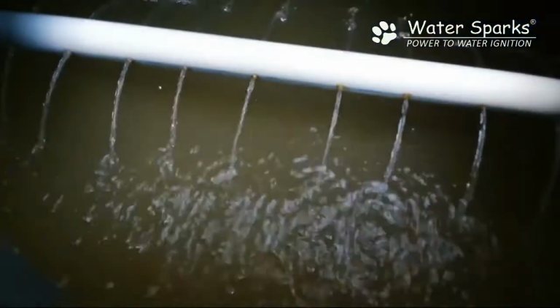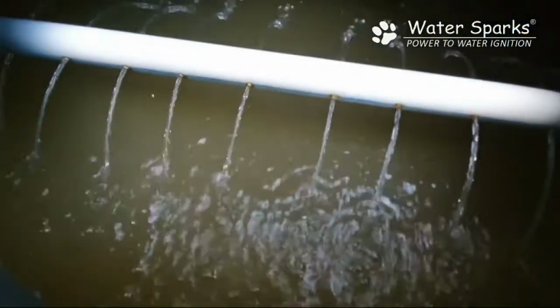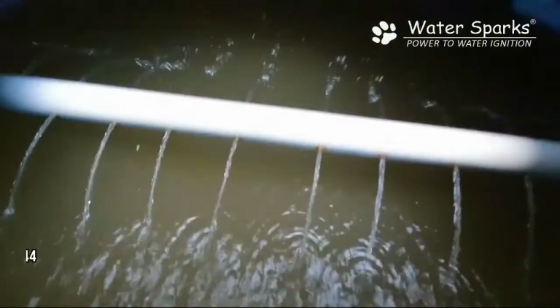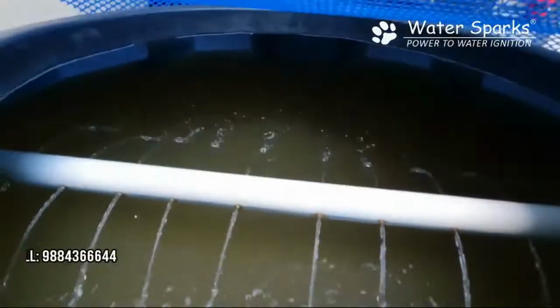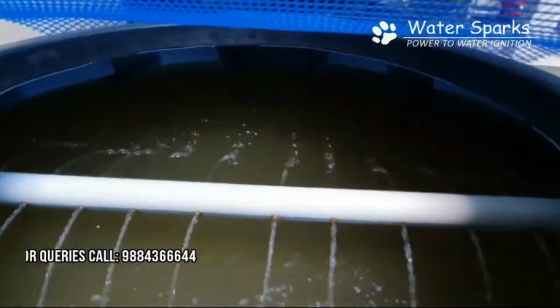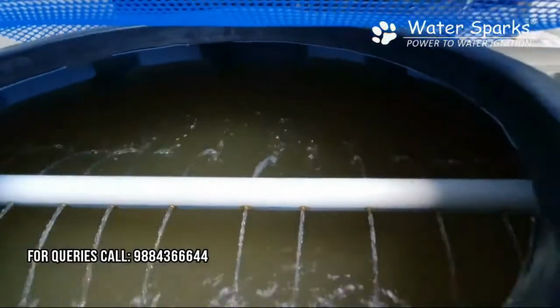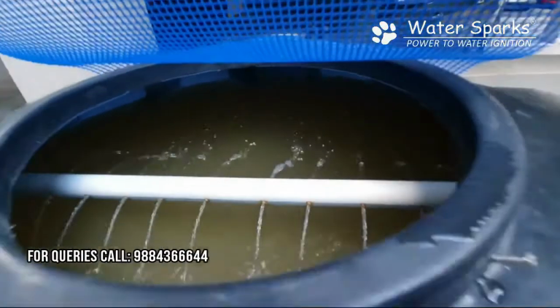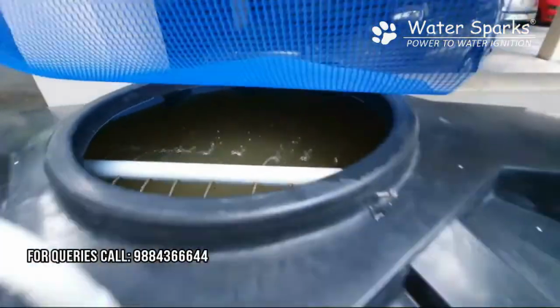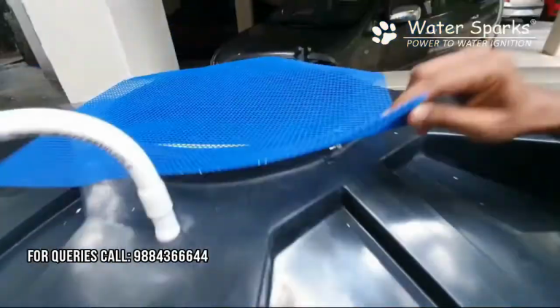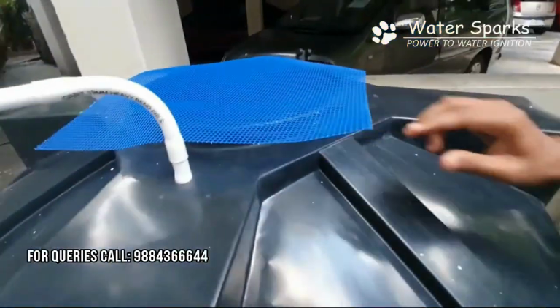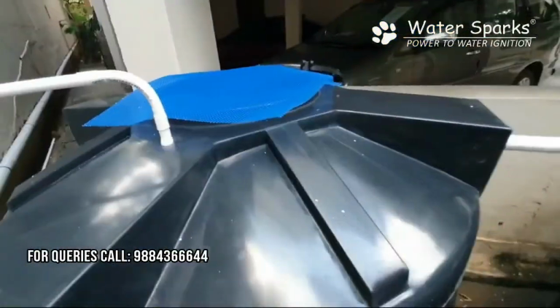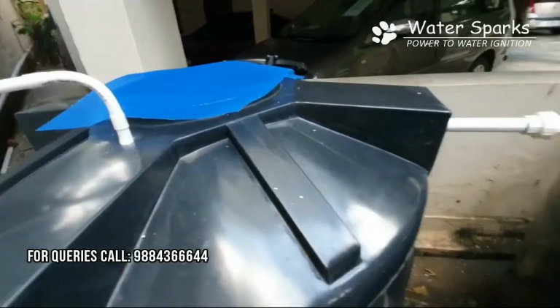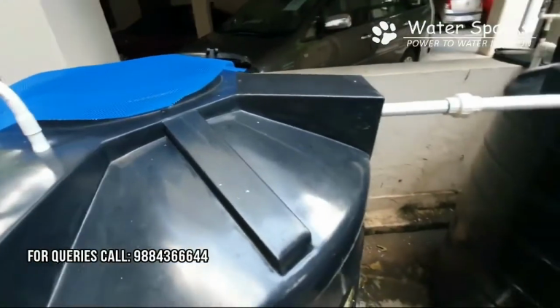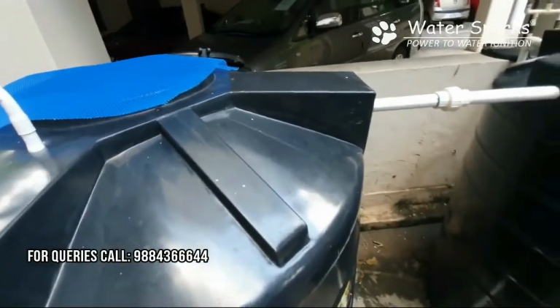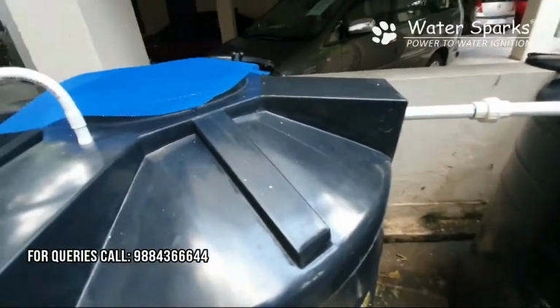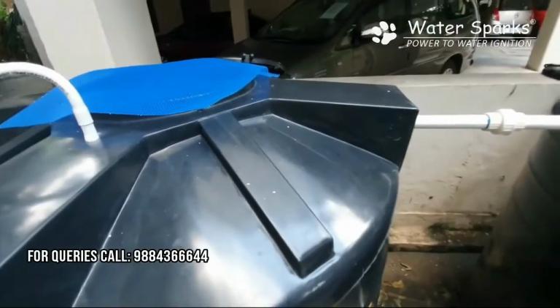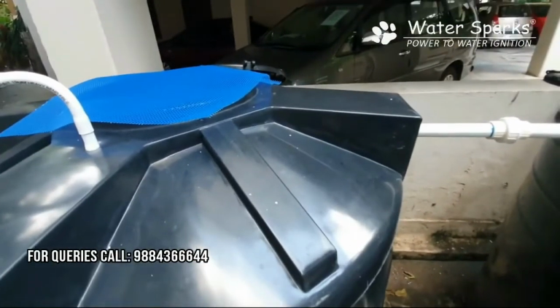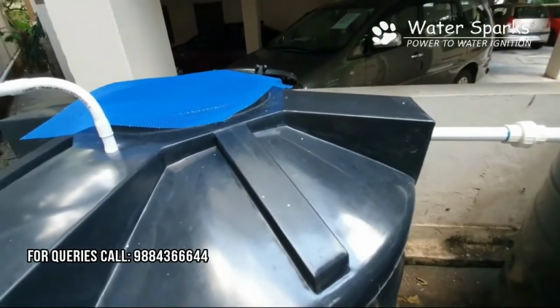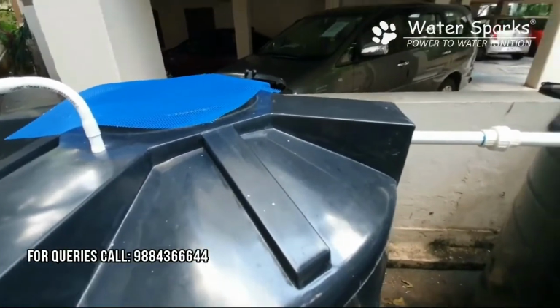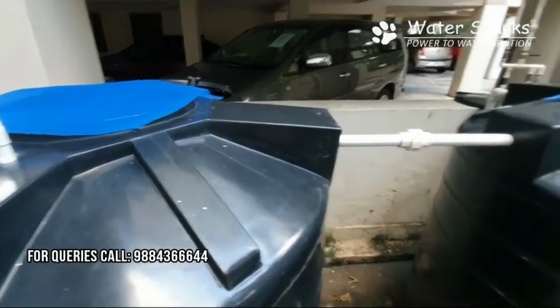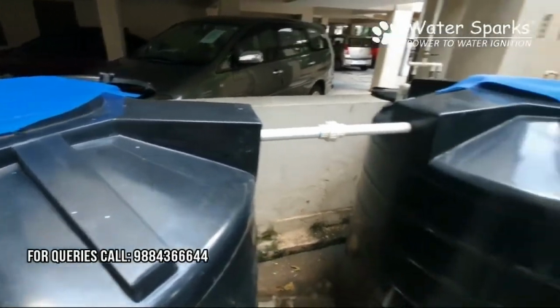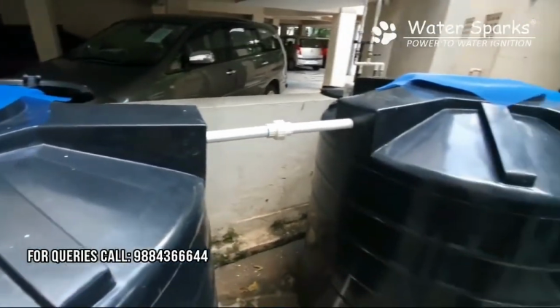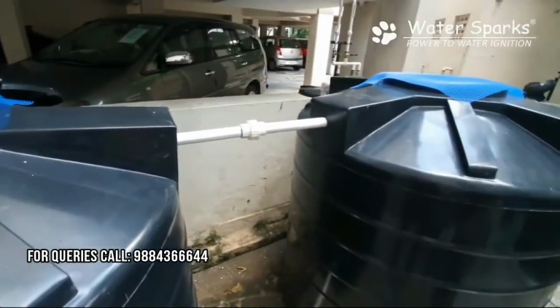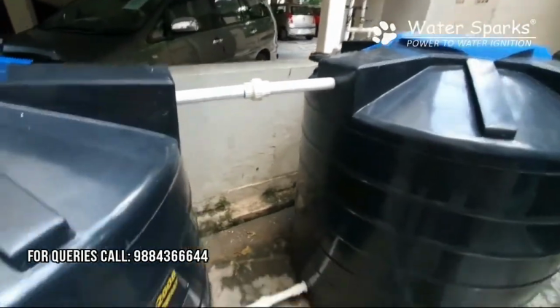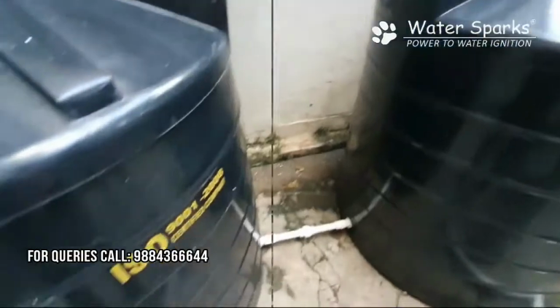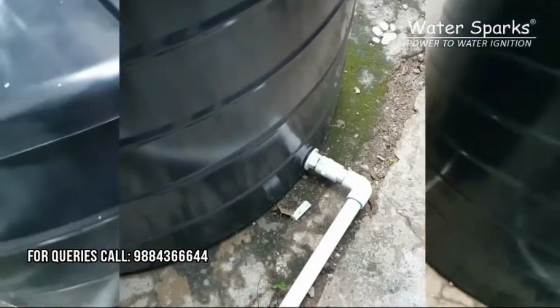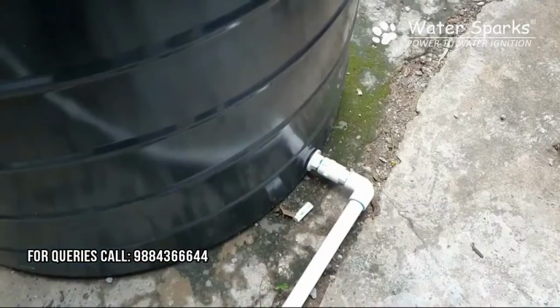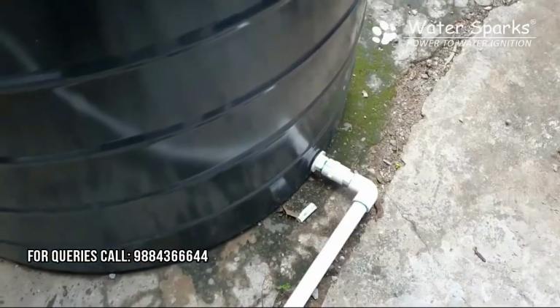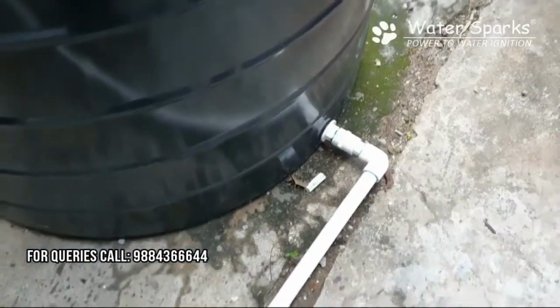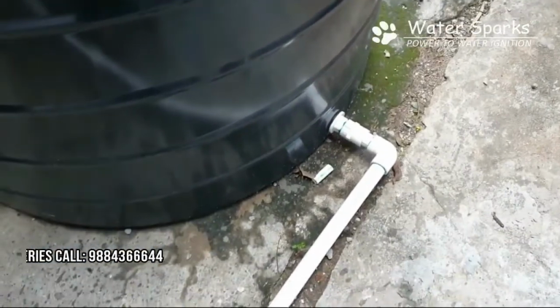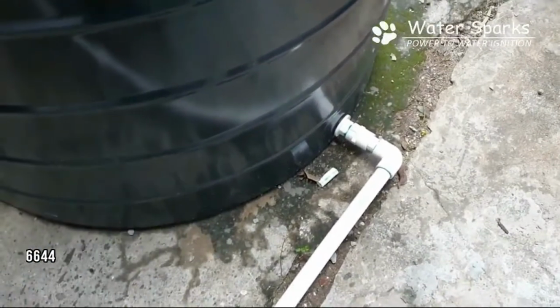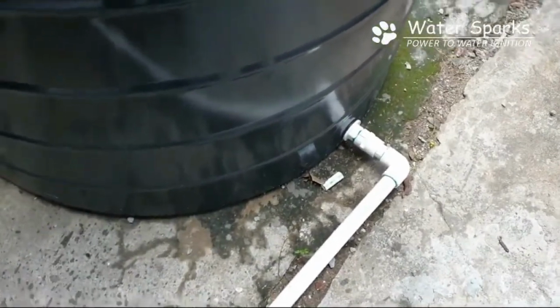The tank is kept open because only when open does the water come into contact with air, allowing iron particles to settle down. These settled iron particles are then removed through the drain line connected at the bottom of the tank.